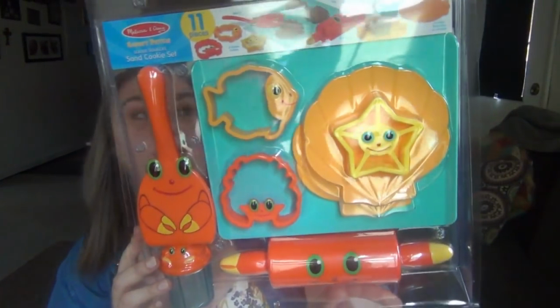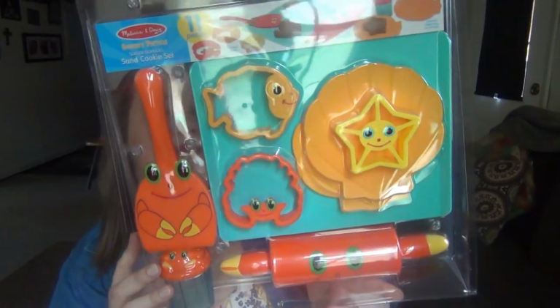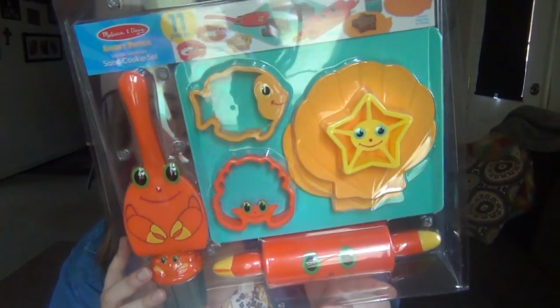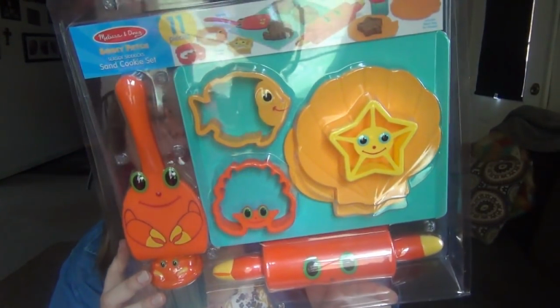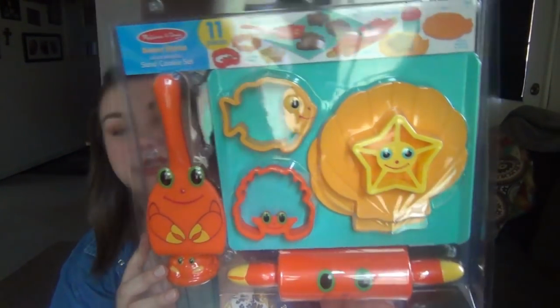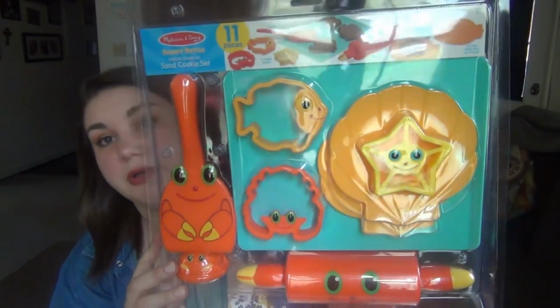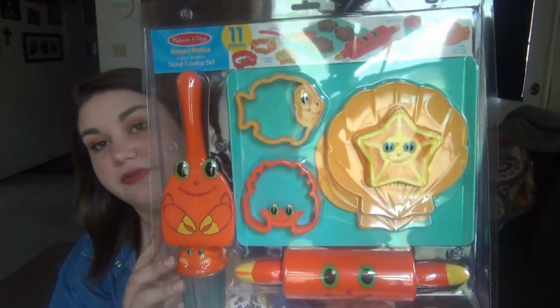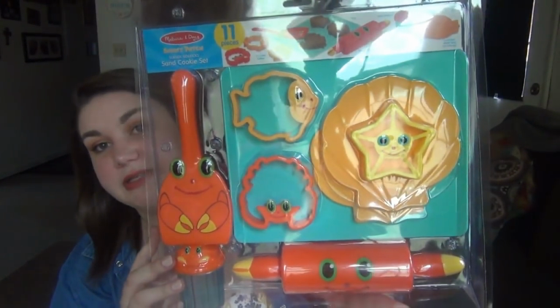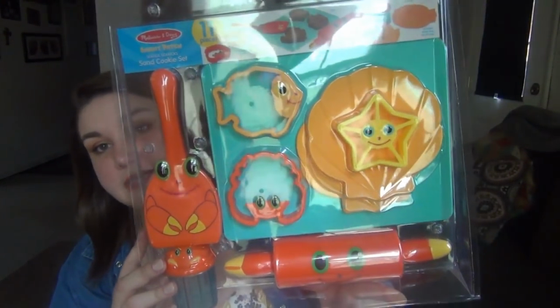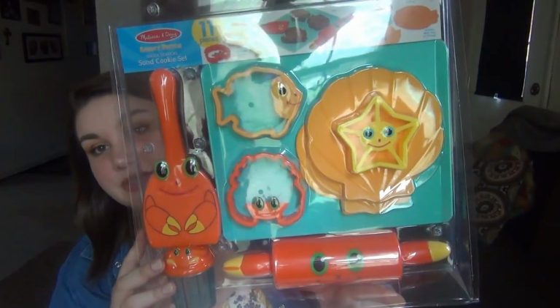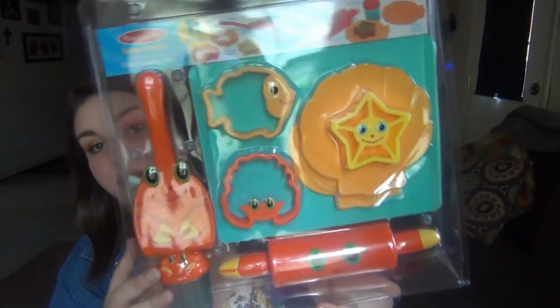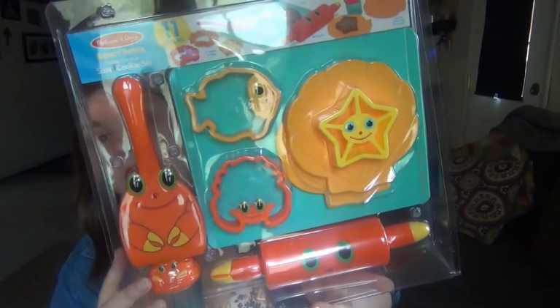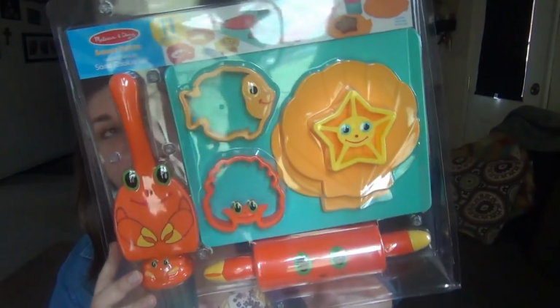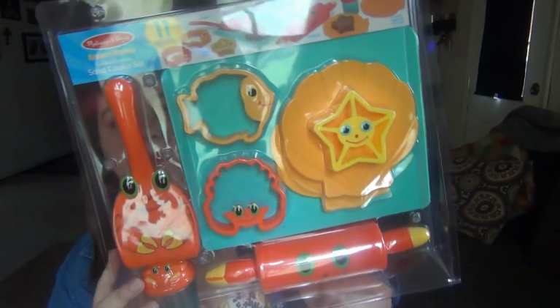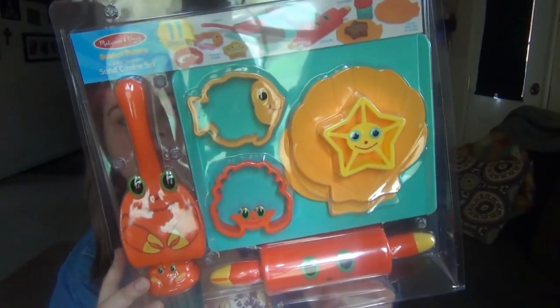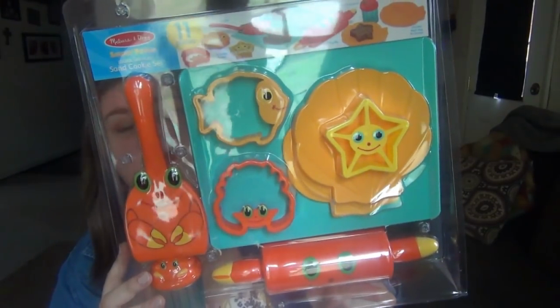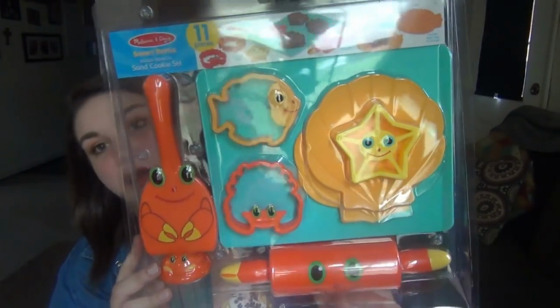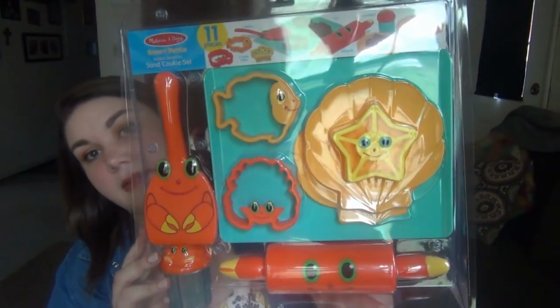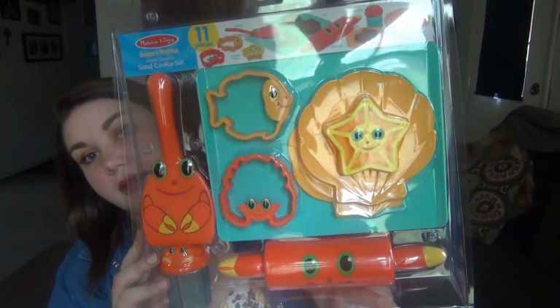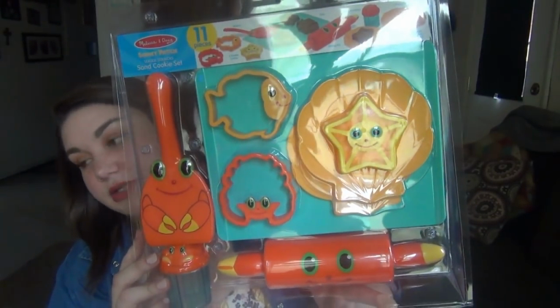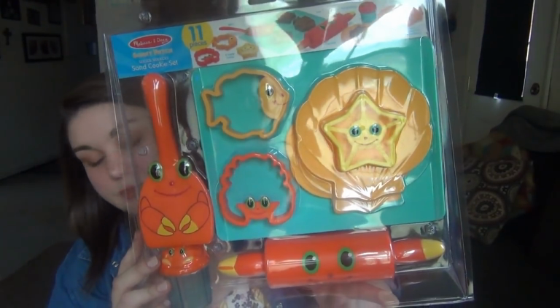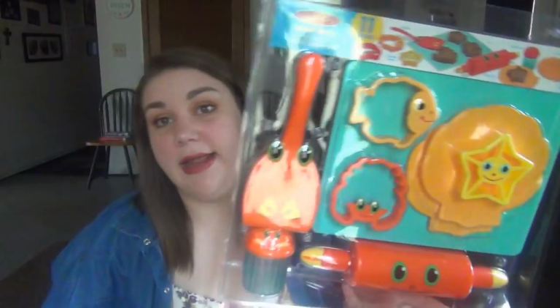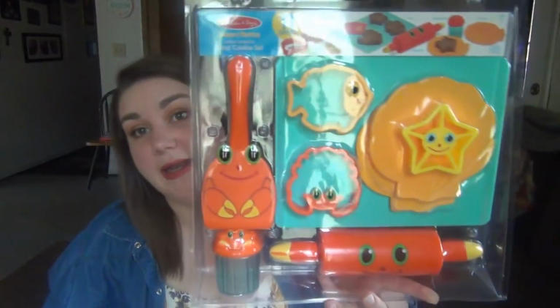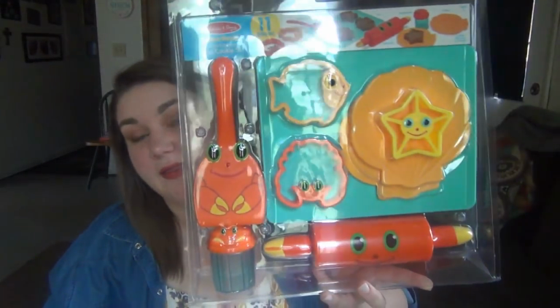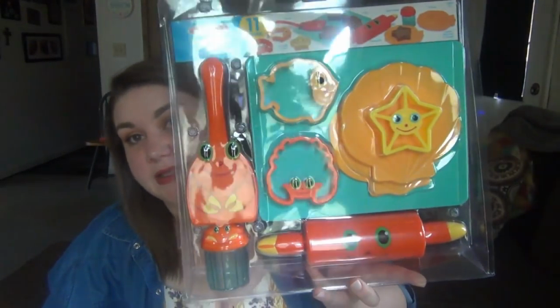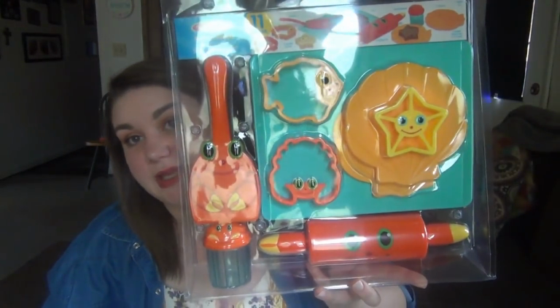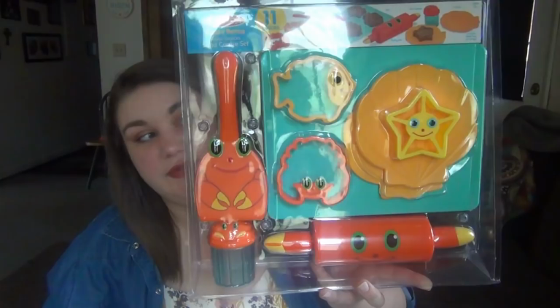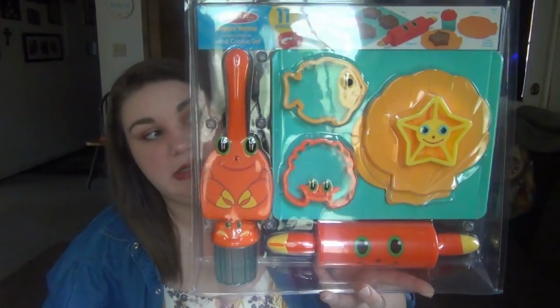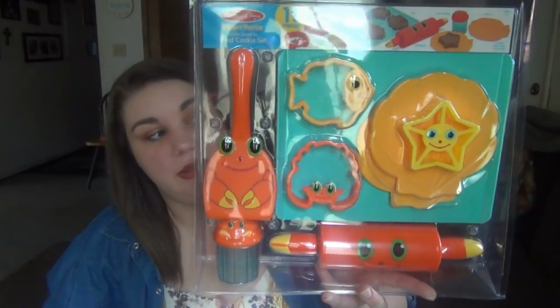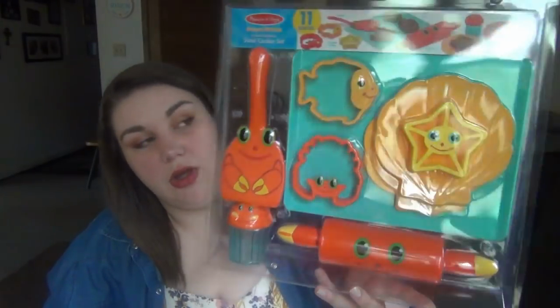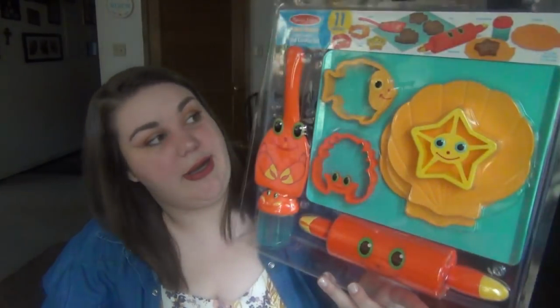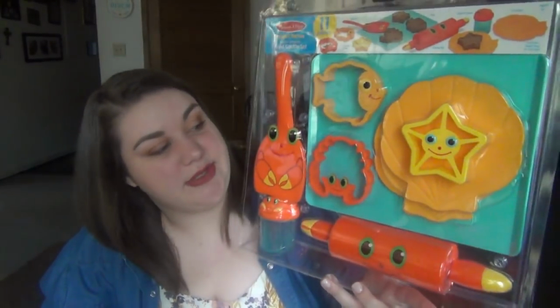Whenever we go to the beach it'll be fun to take along, but they can also play with it in the backyard in the mud. It's about $15 on Amazon as well.